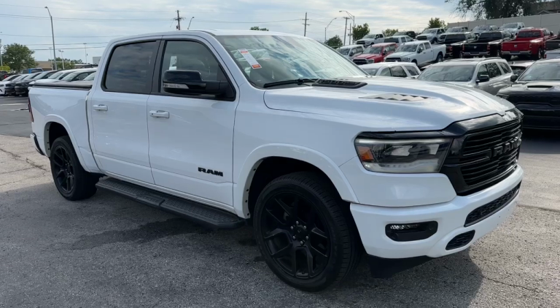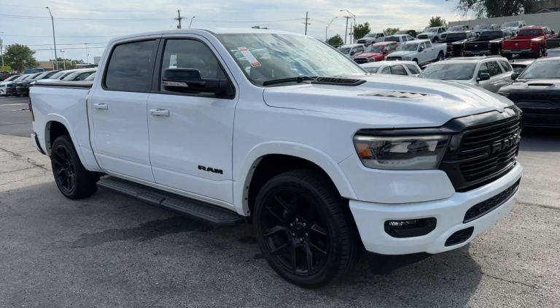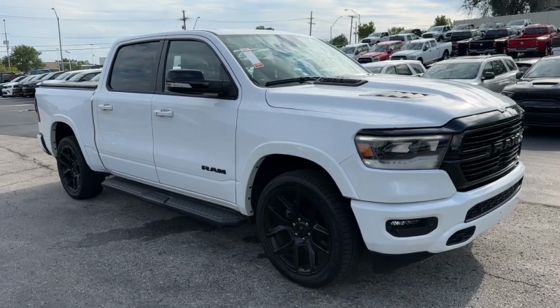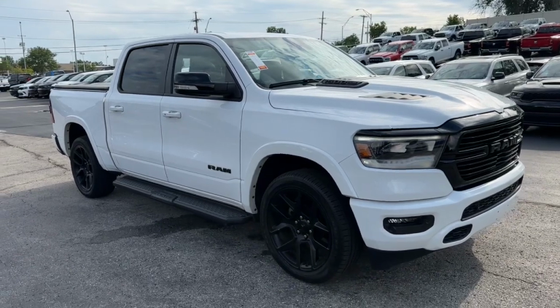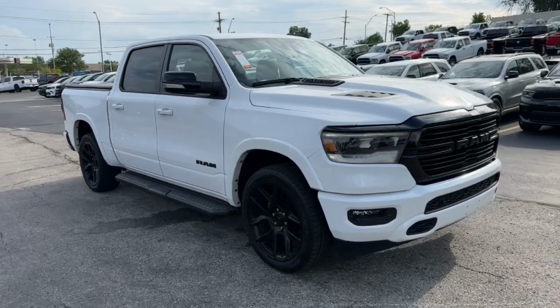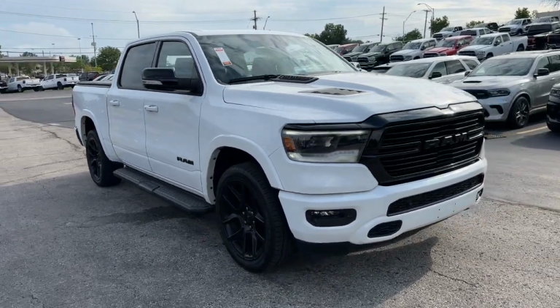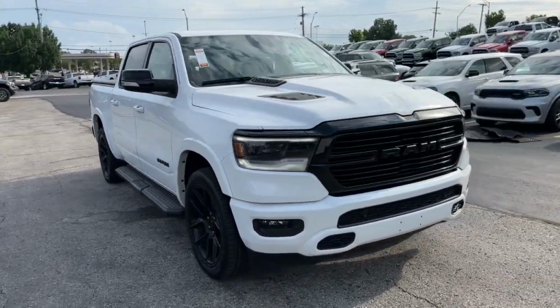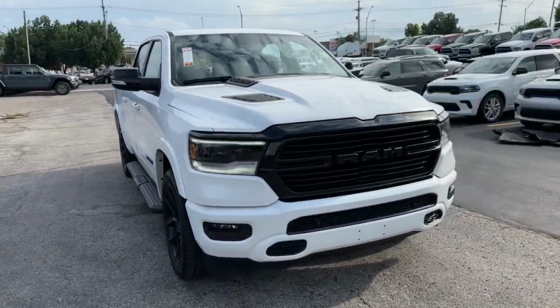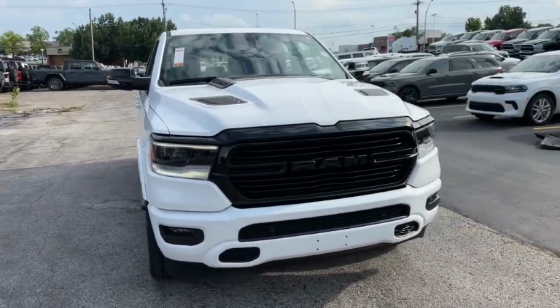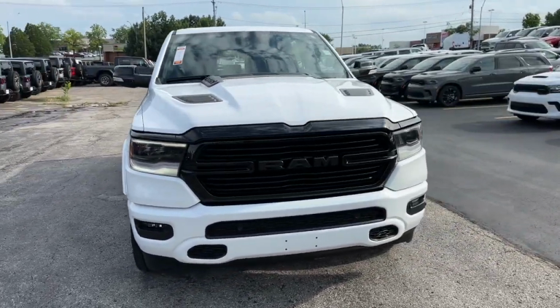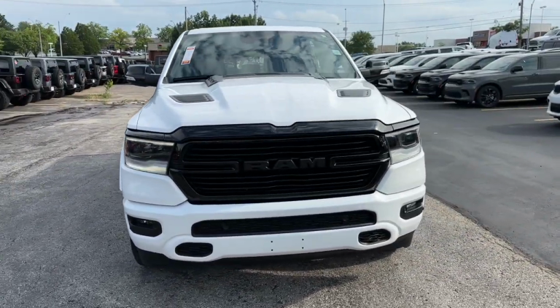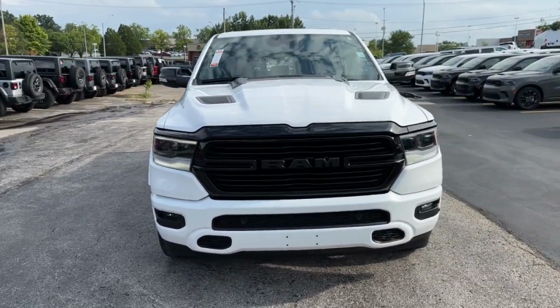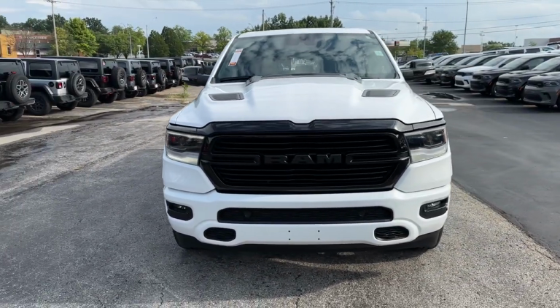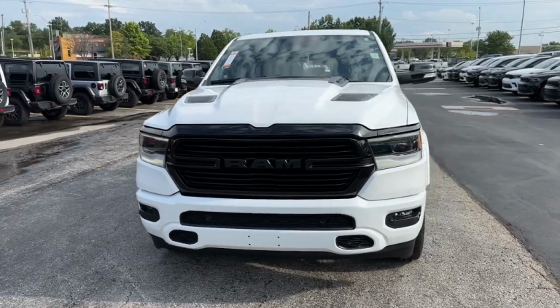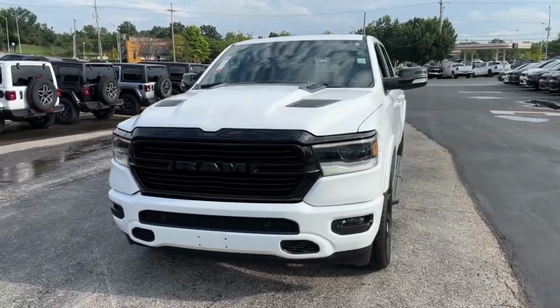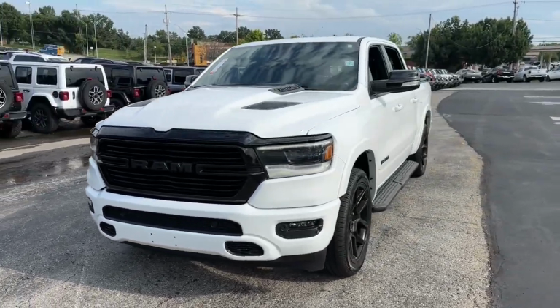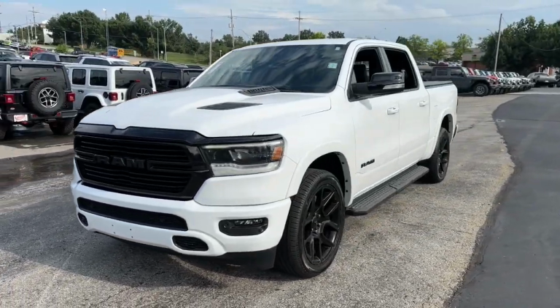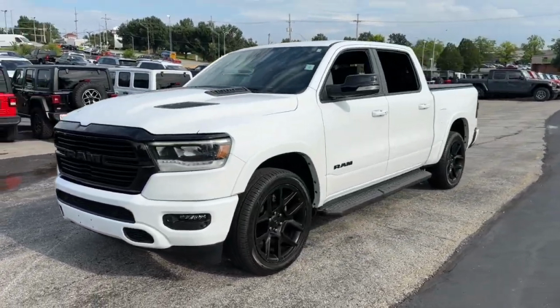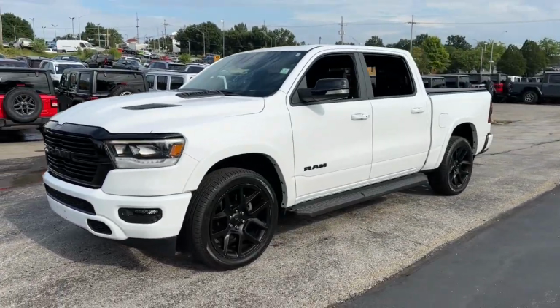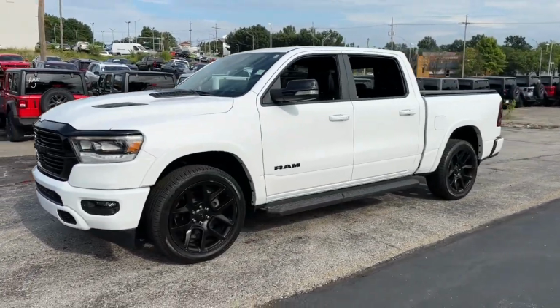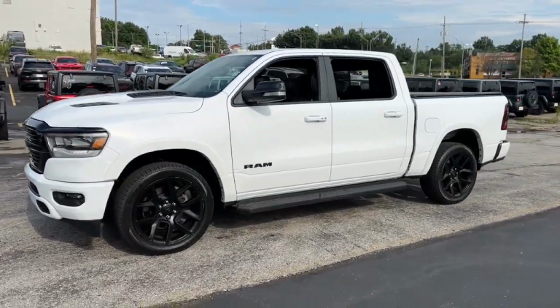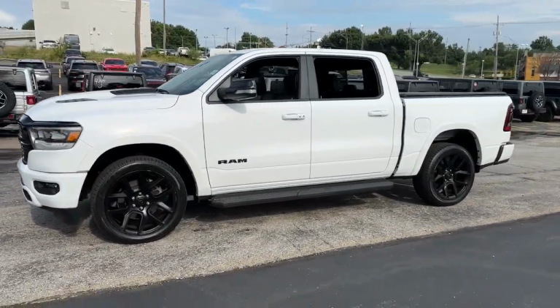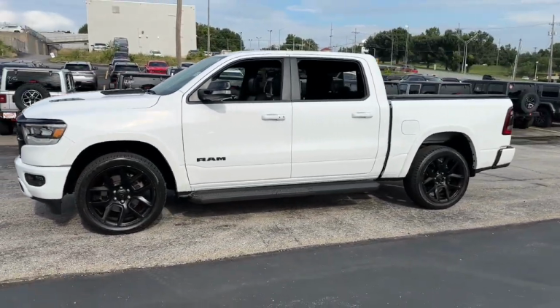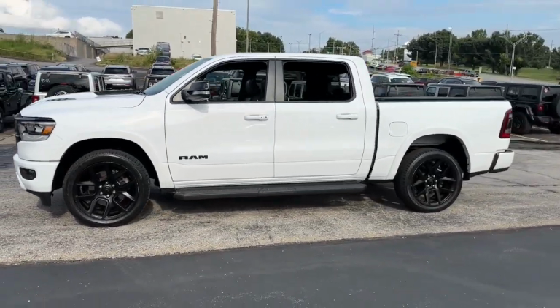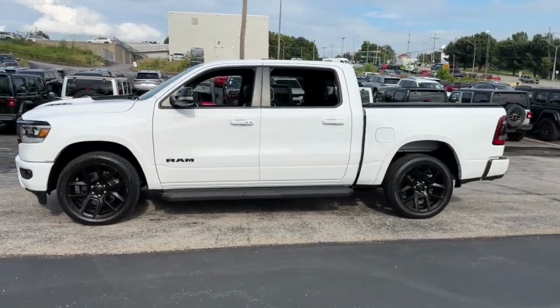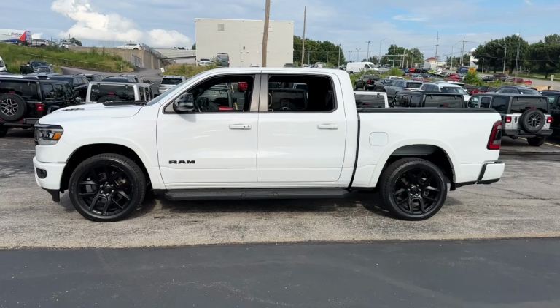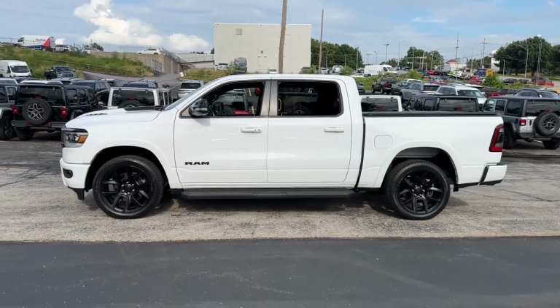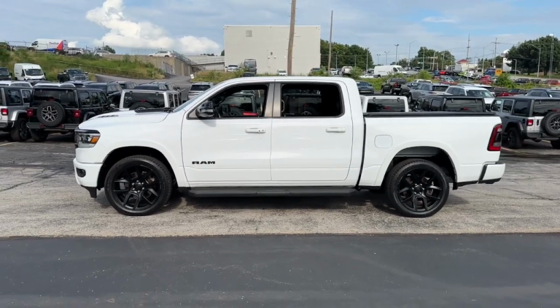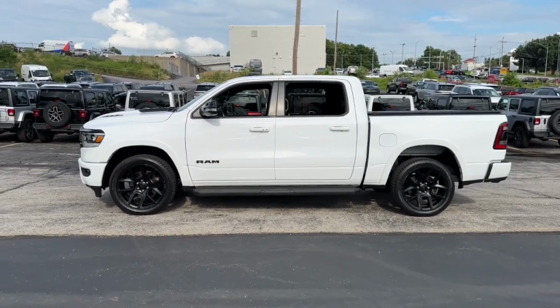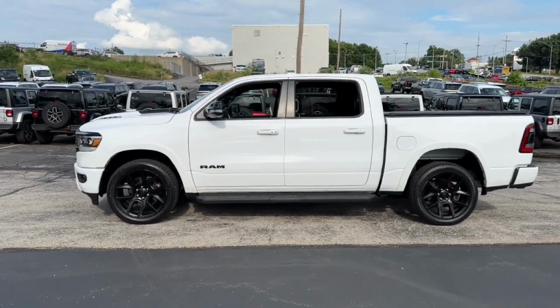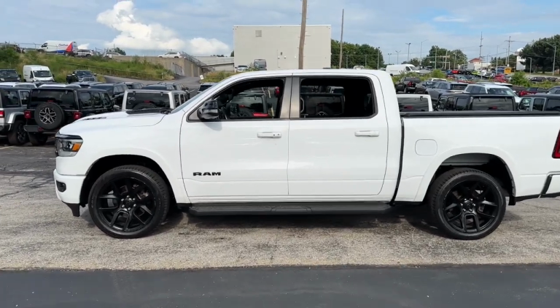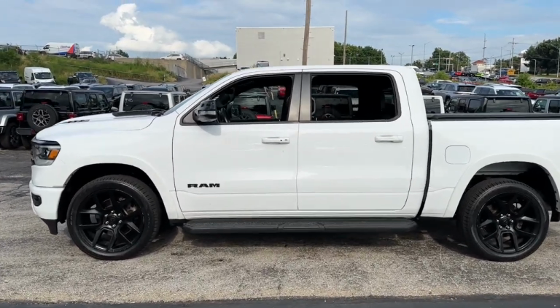Picture yourself in the 2021 Ram 1500. With less than 40,000 miles on the odometer, this vehicle stands out from the rest. Rise to every challenge with confidence in the Ram 1500.